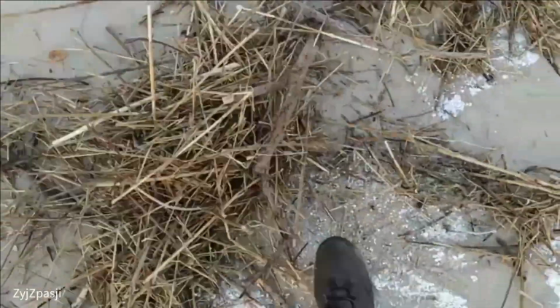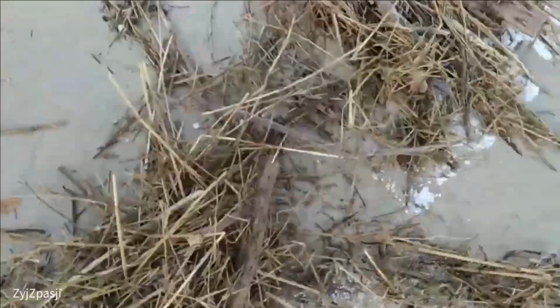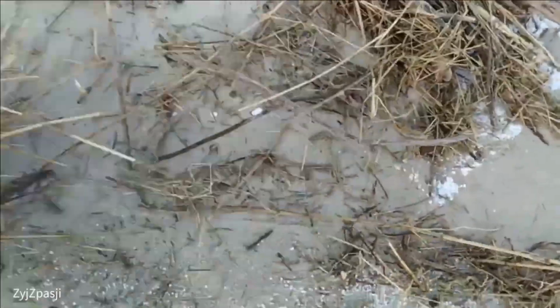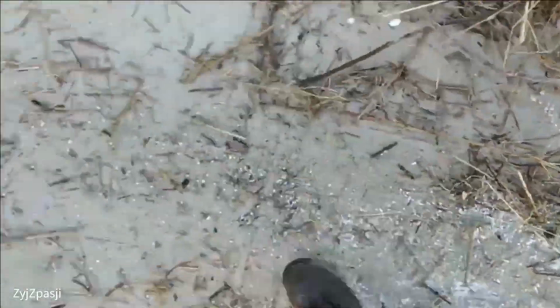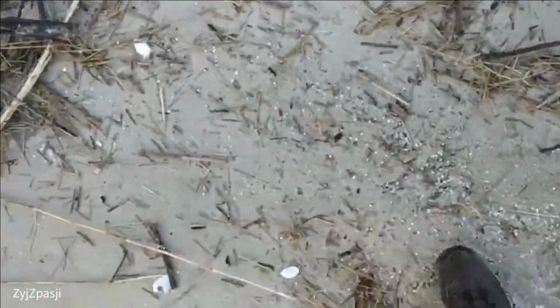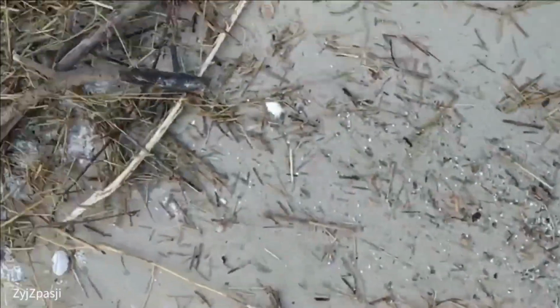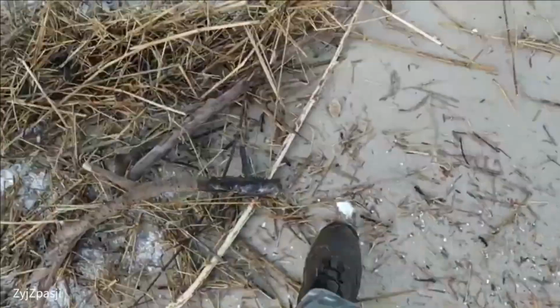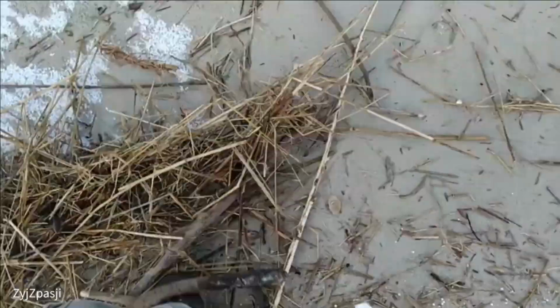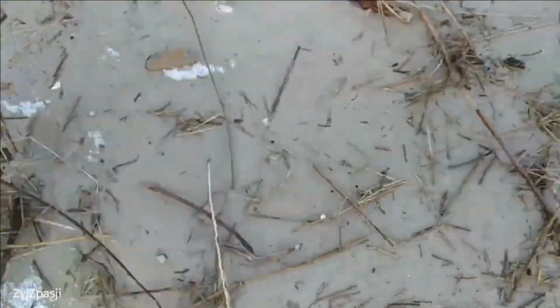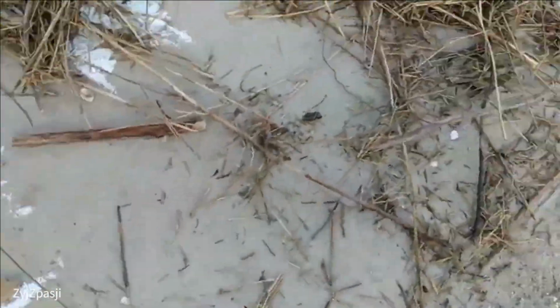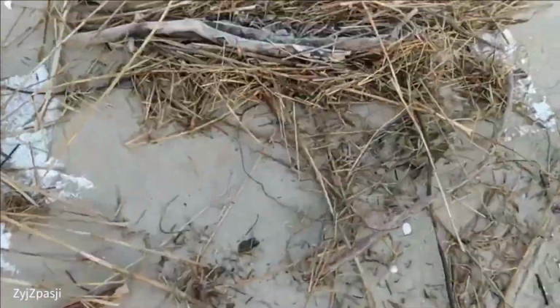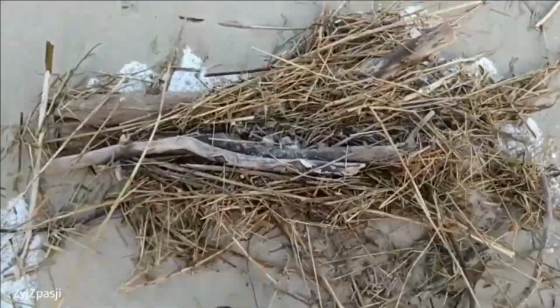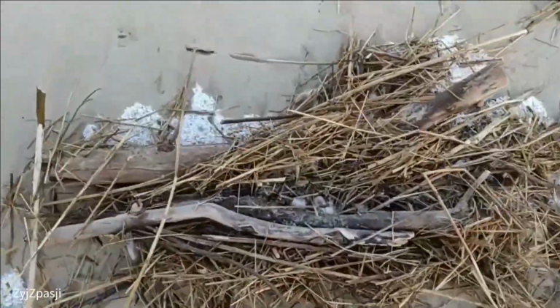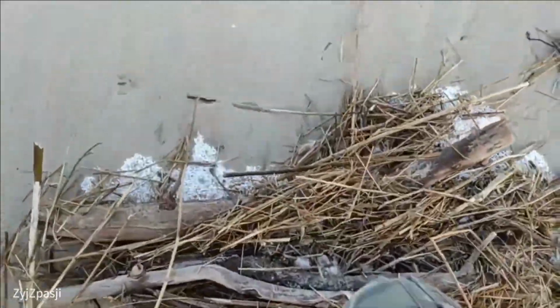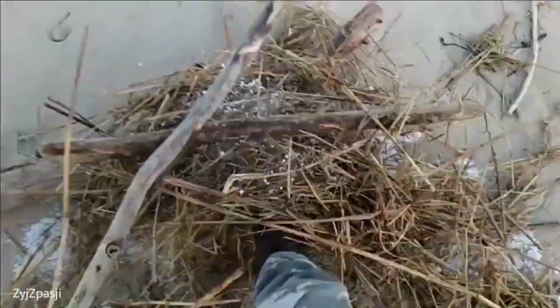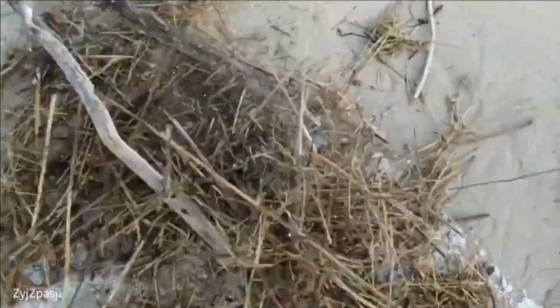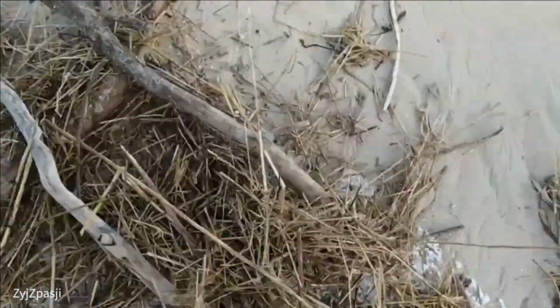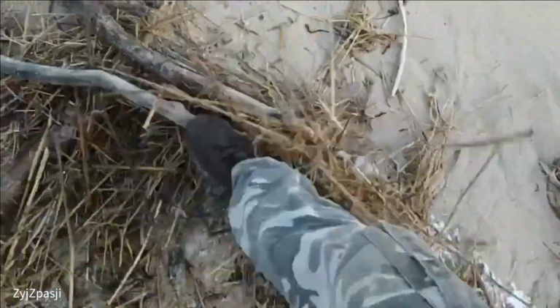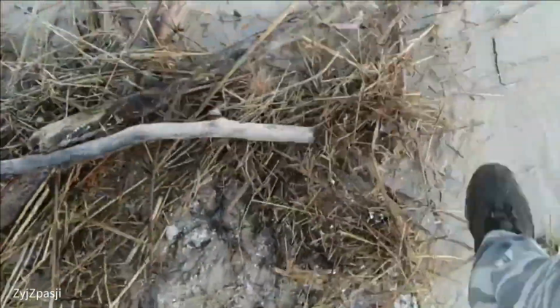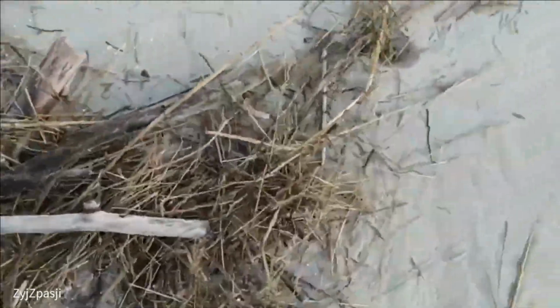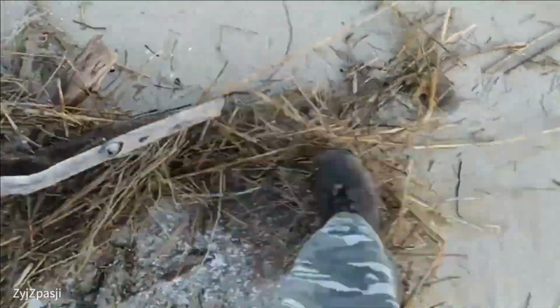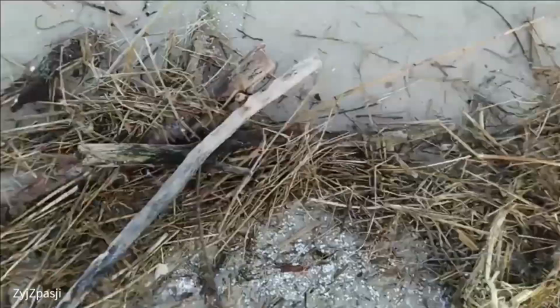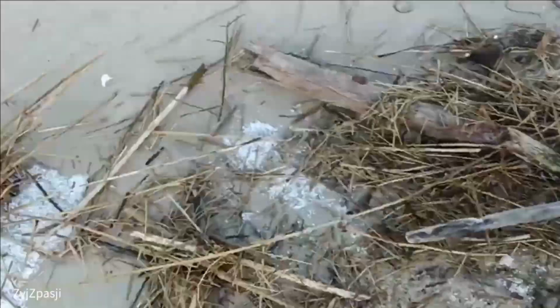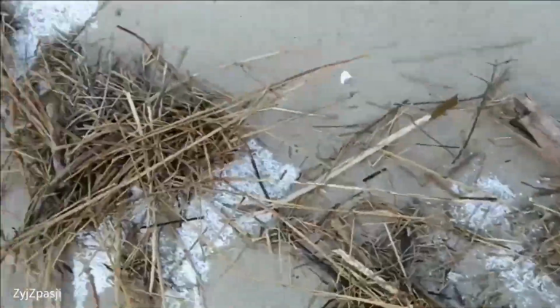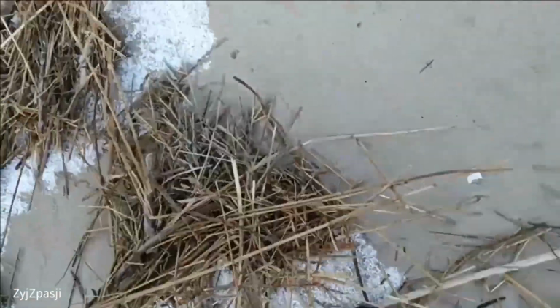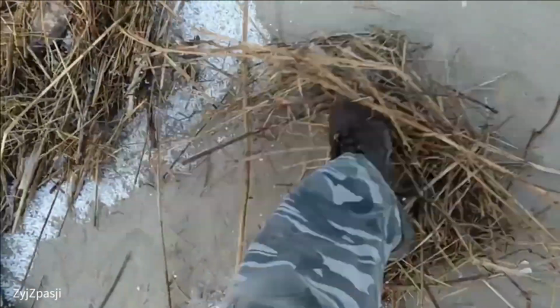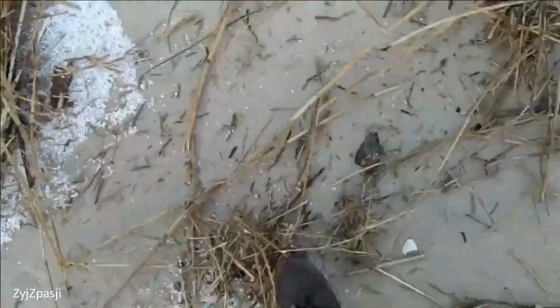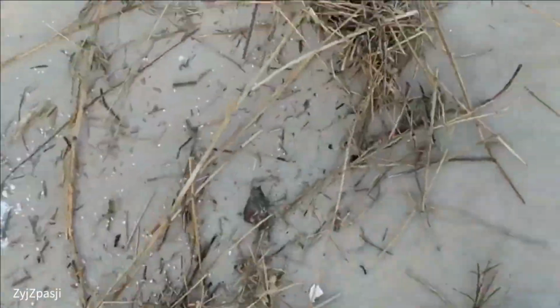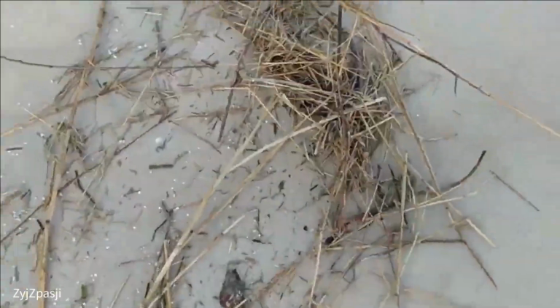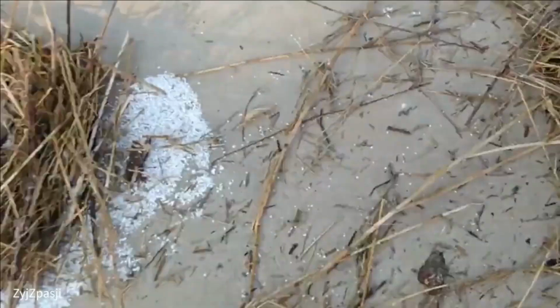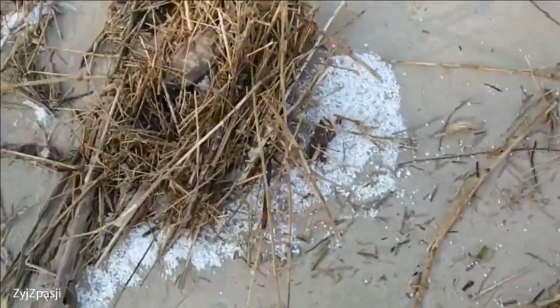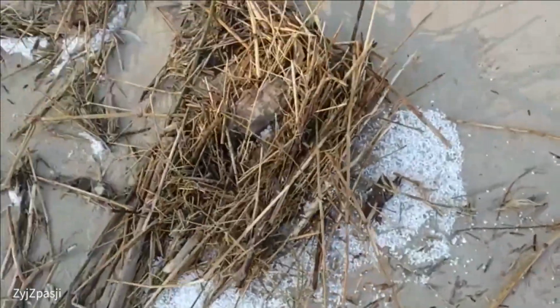To find the amber today, no tools or equipment are needed. Because the Baltic Sea is now very cold, there is also a high probability that the amber will be washed ashore.